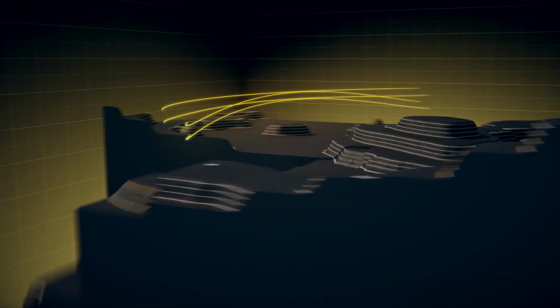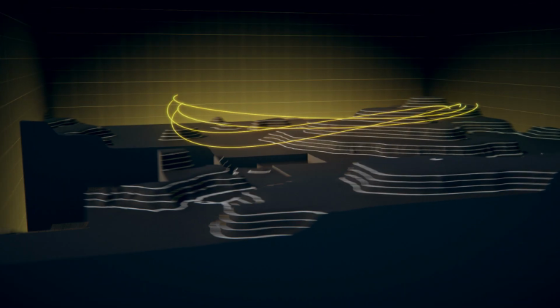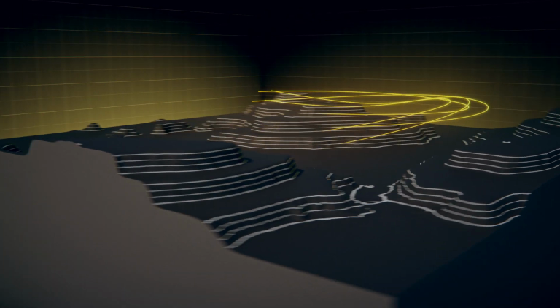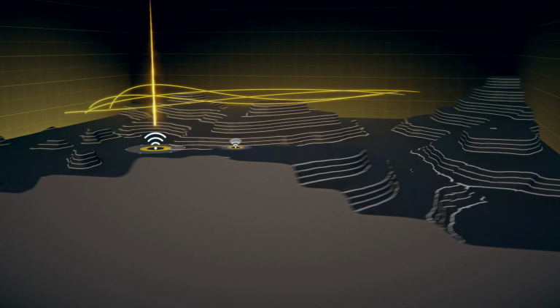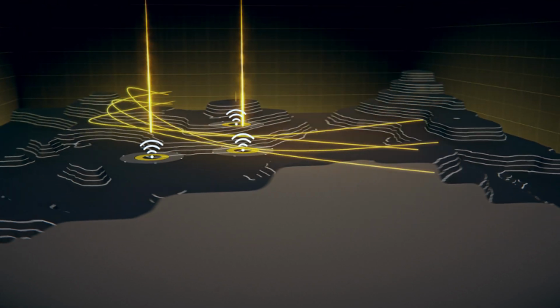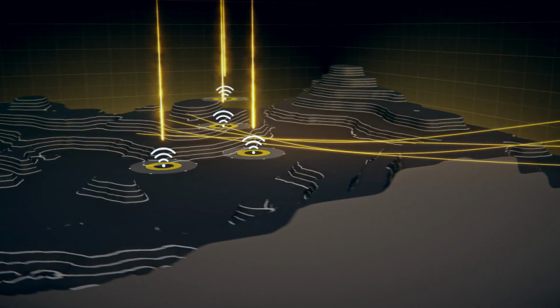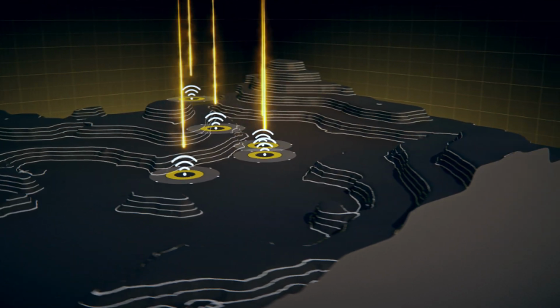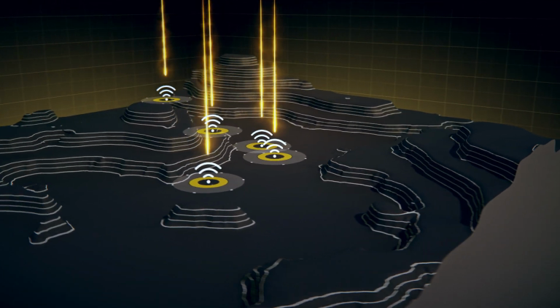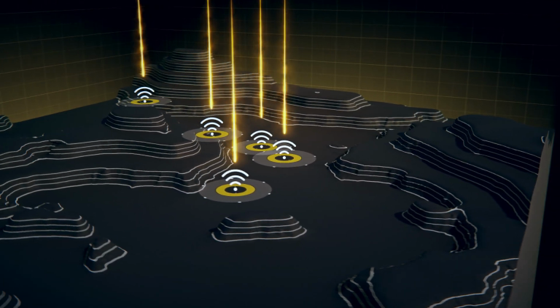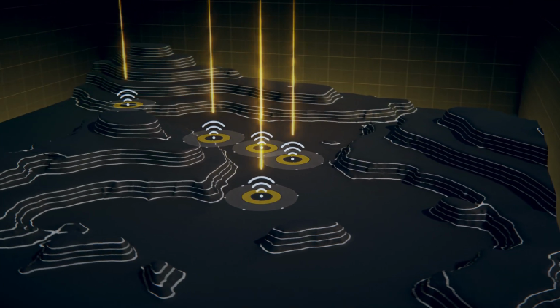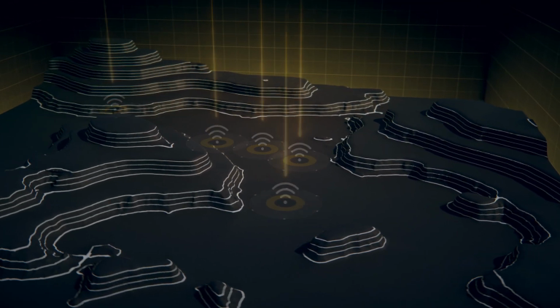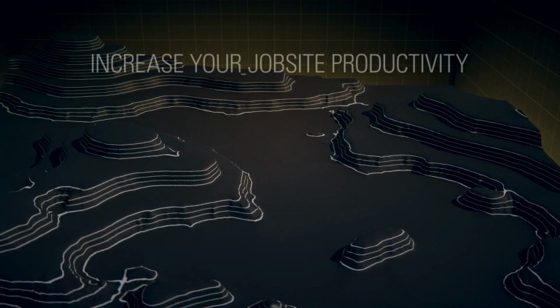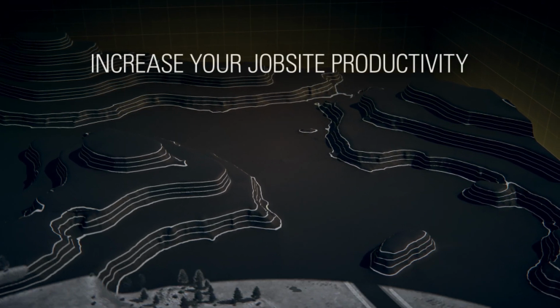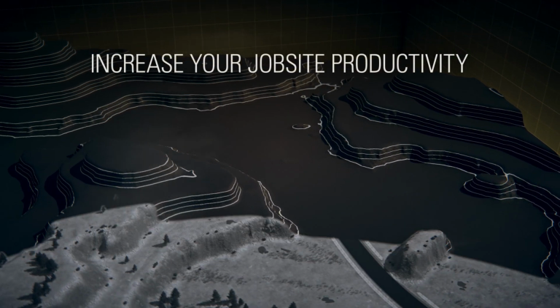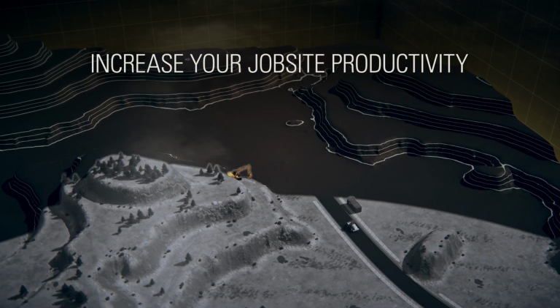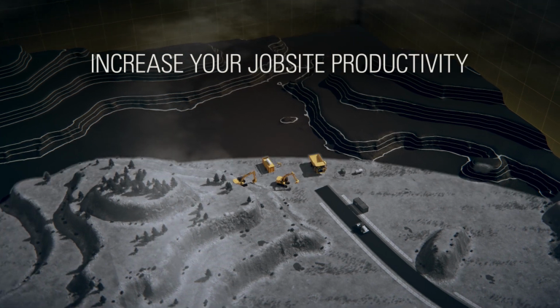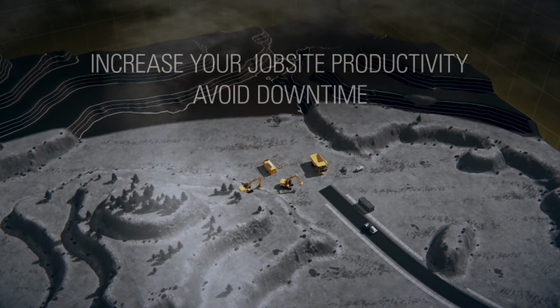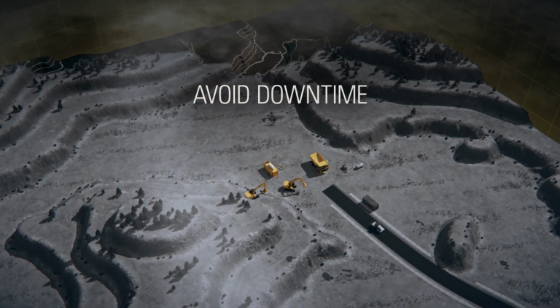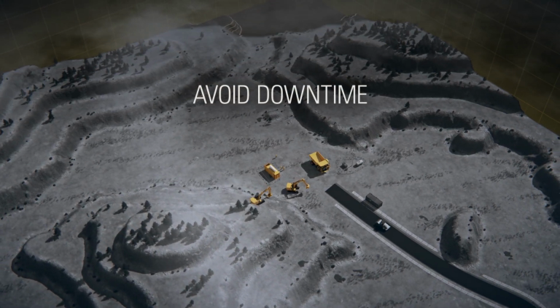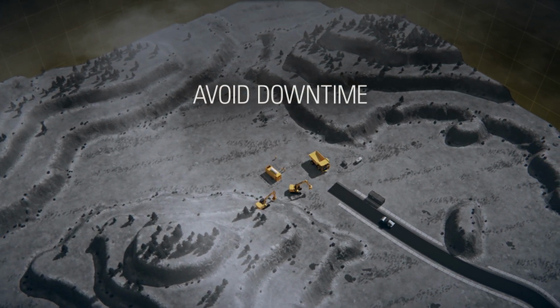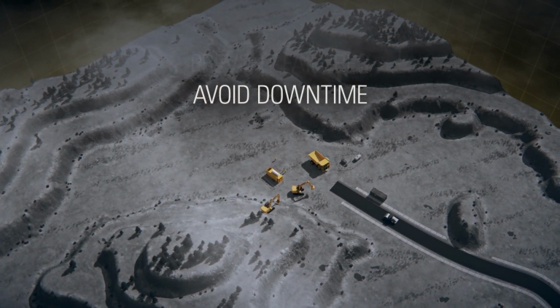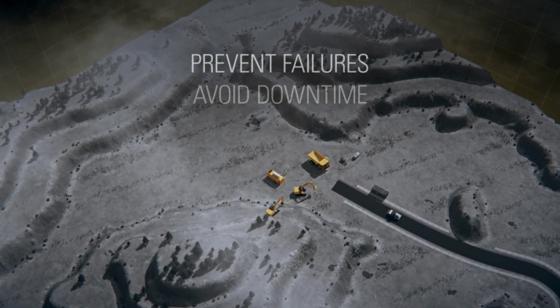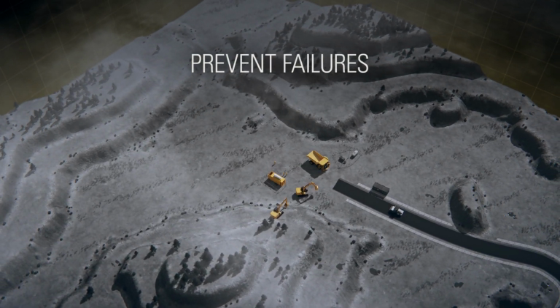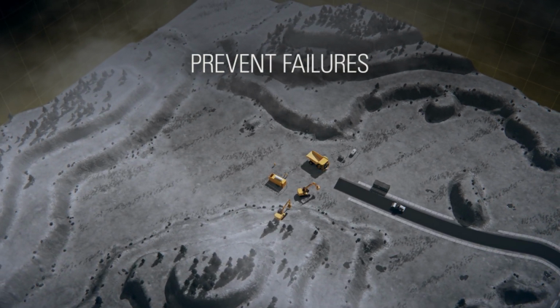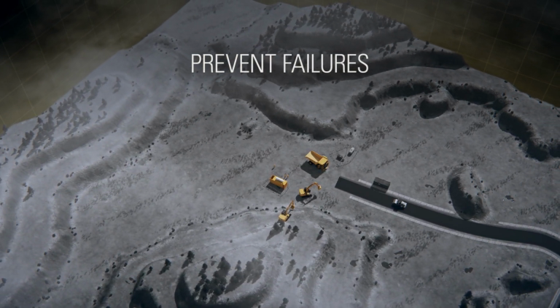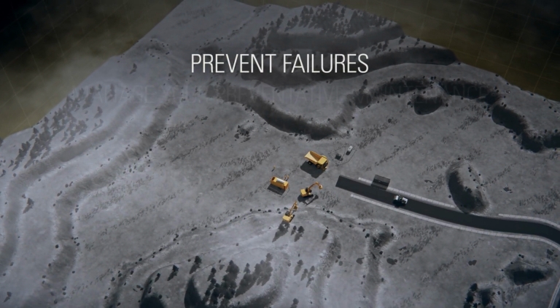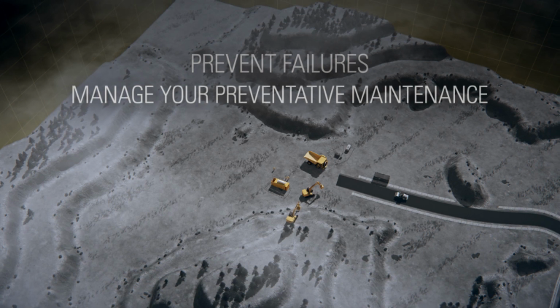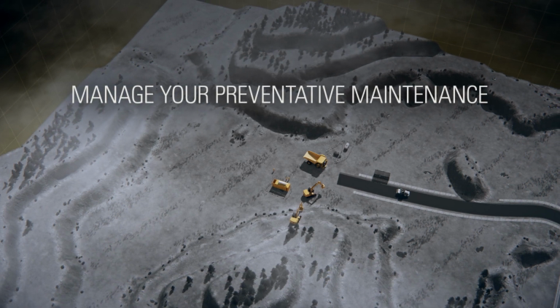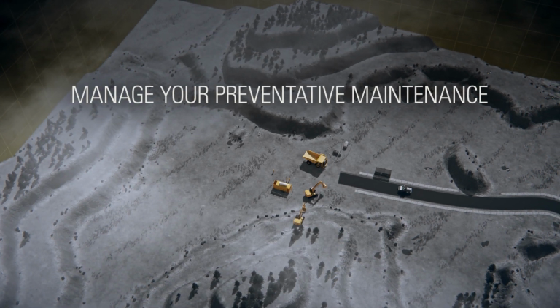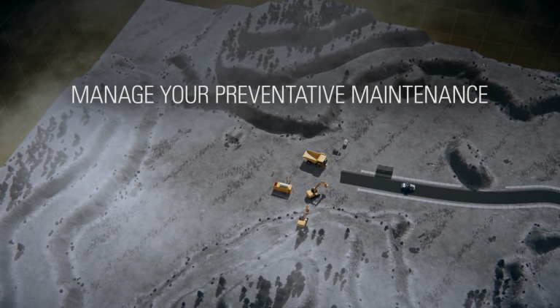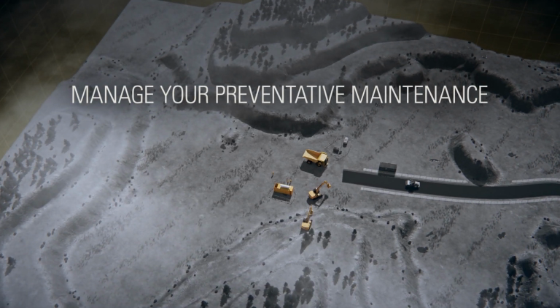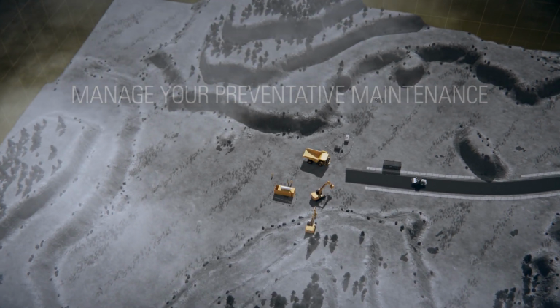Giving you access to critical information on all your equipment allows you to make the right decisions to increase your job site productivity, avoid downtime, prevent failures and manage your preventative maintenance based on your schedule.